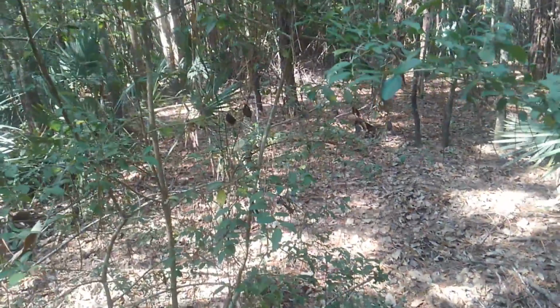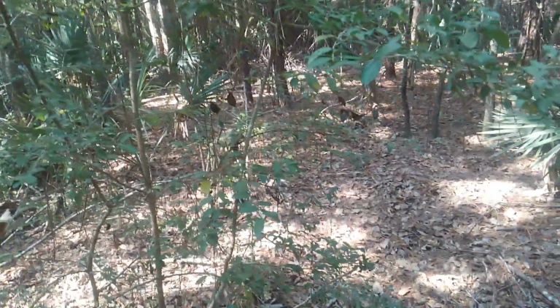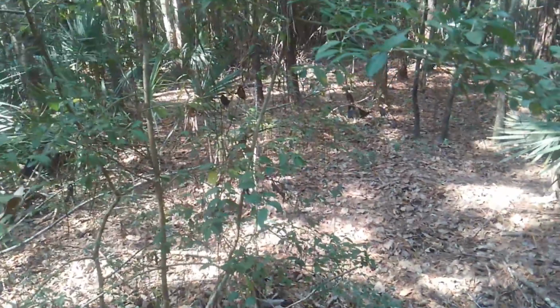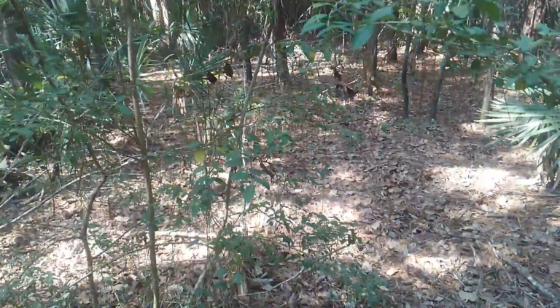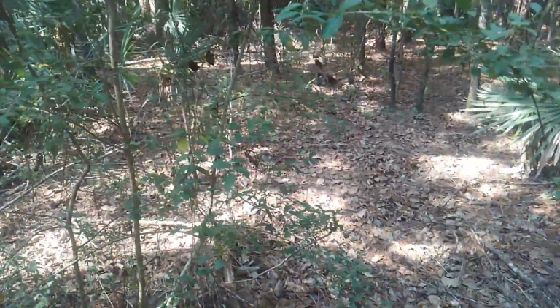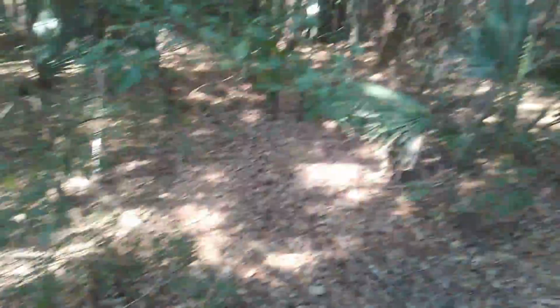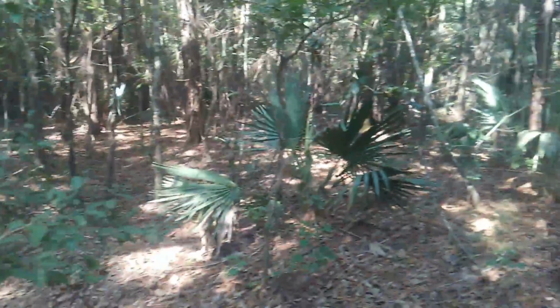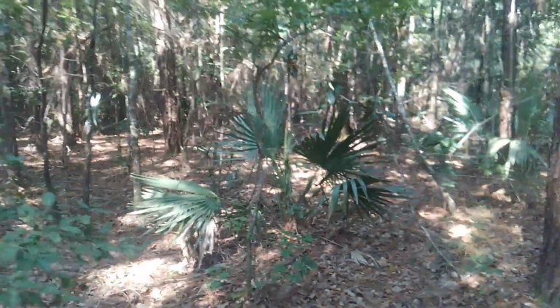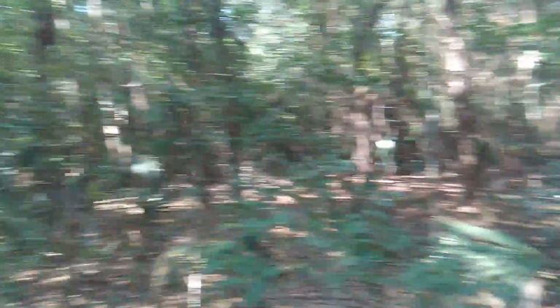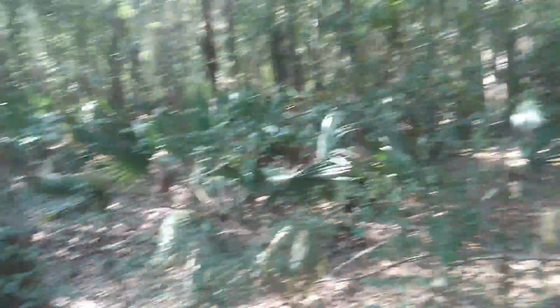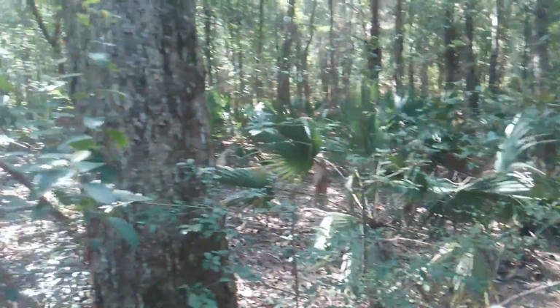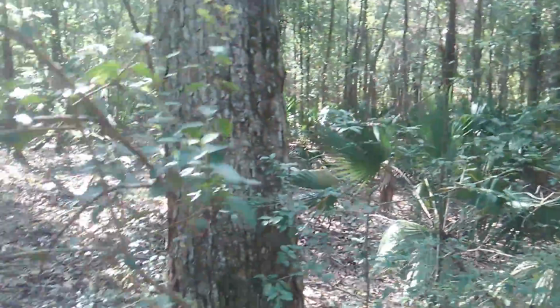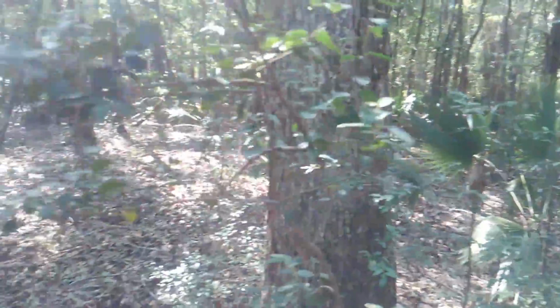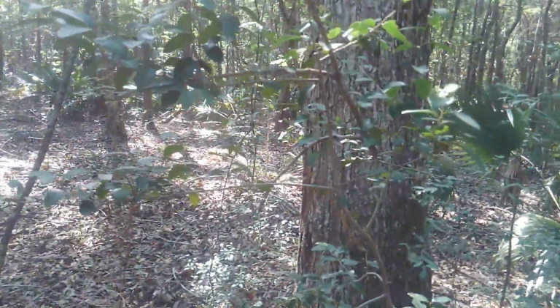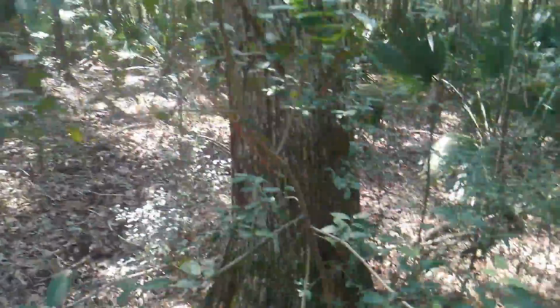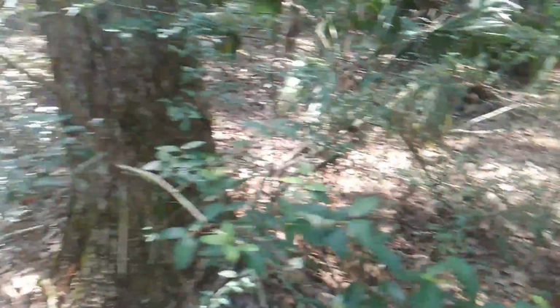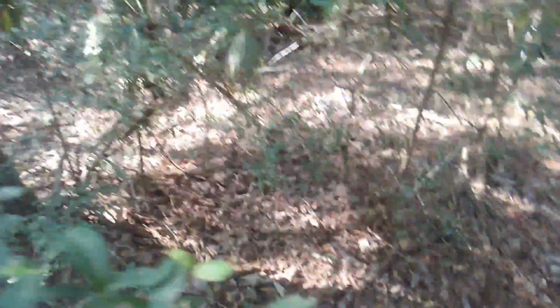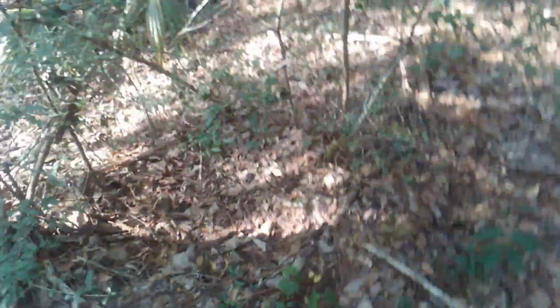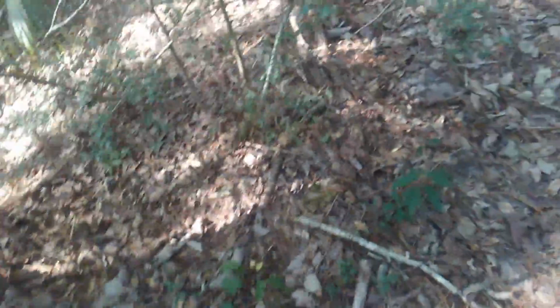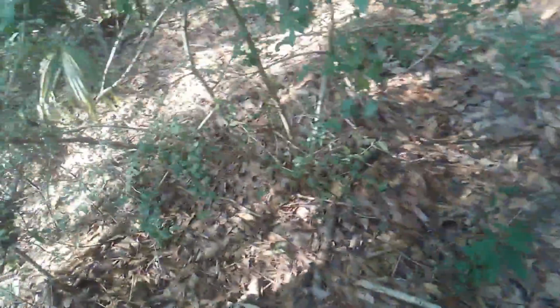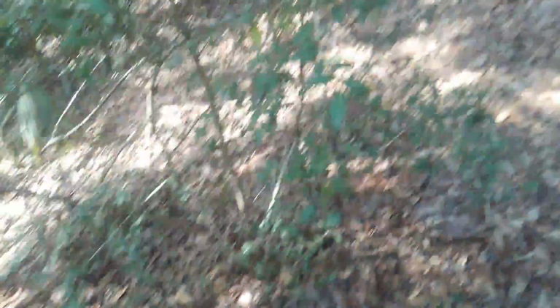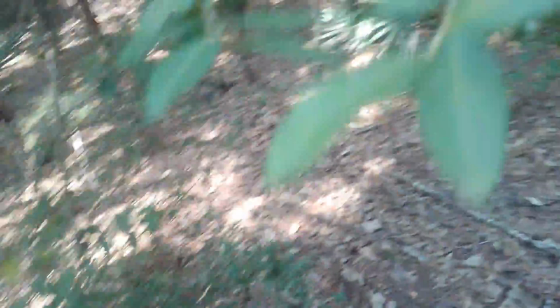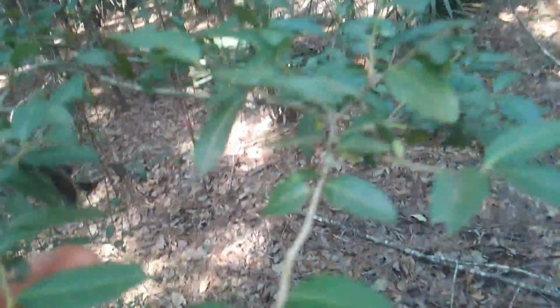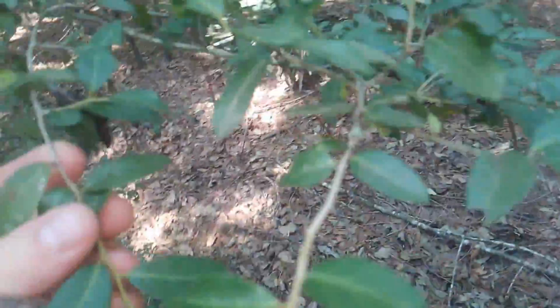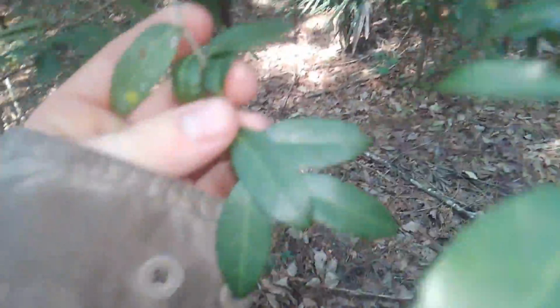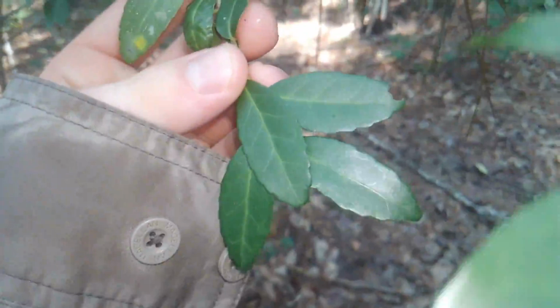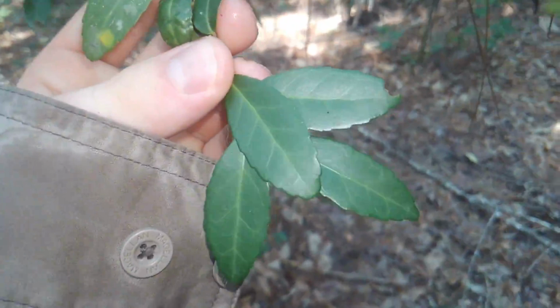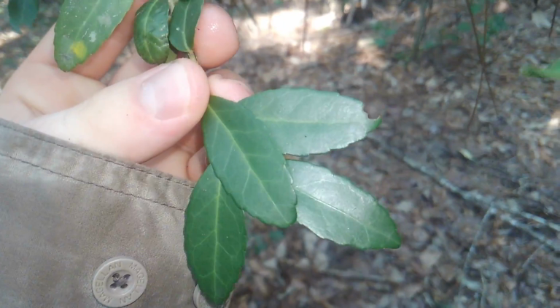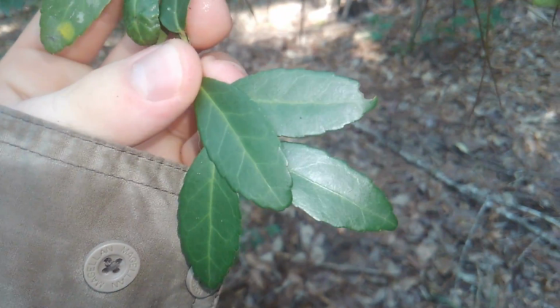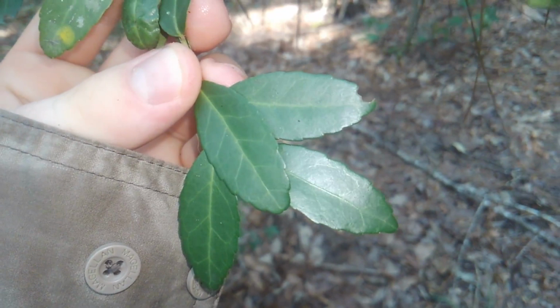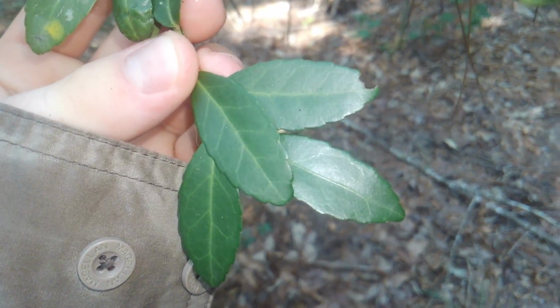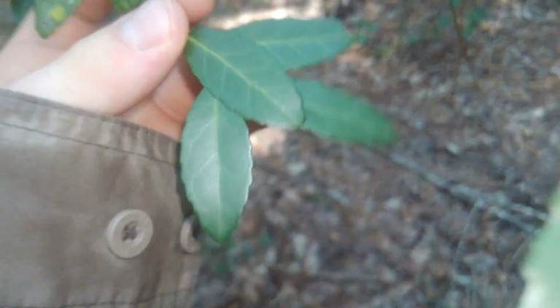The understory growth in these bottomland hardwood forests is also very important to the native wildlife. They are very common in disturbed environments where trees fall and there are wildfires.